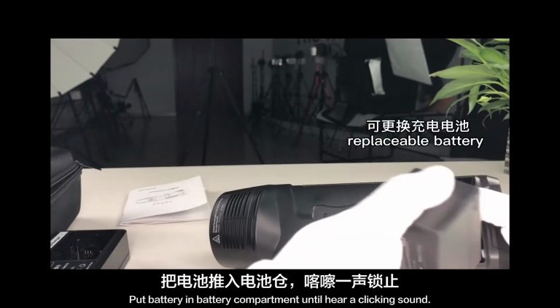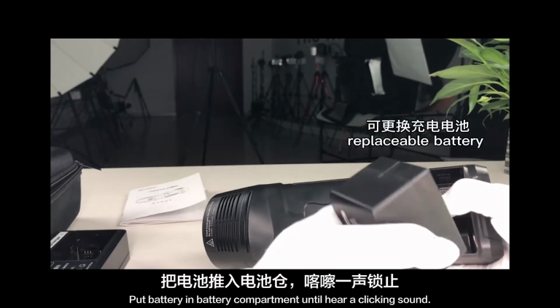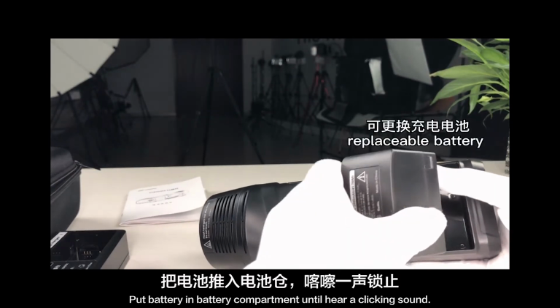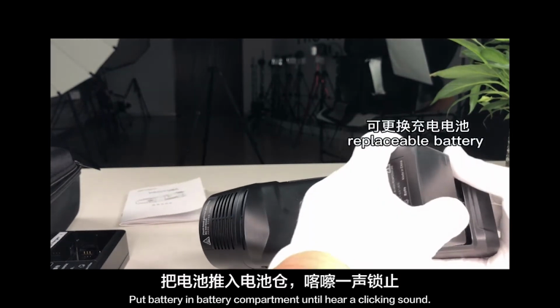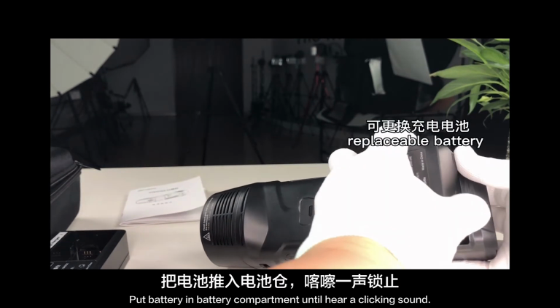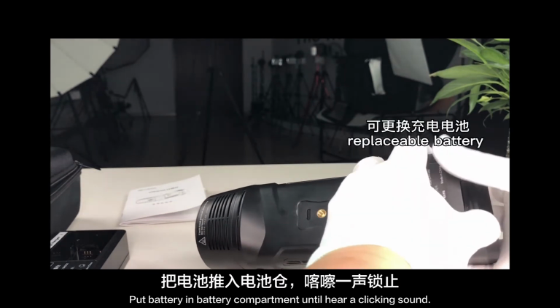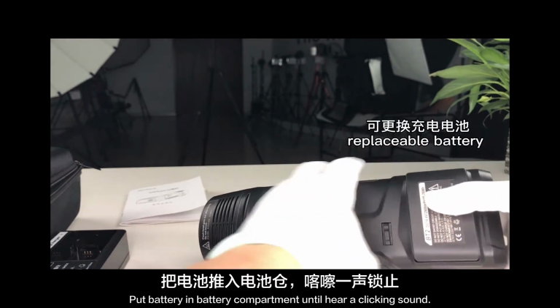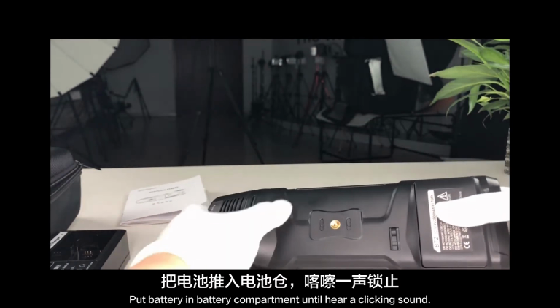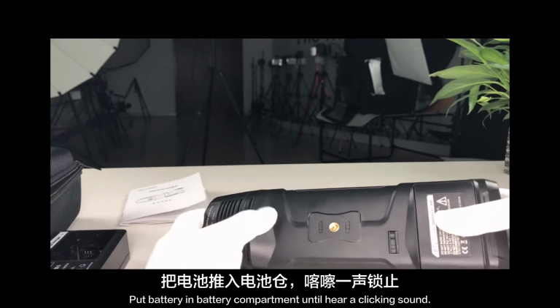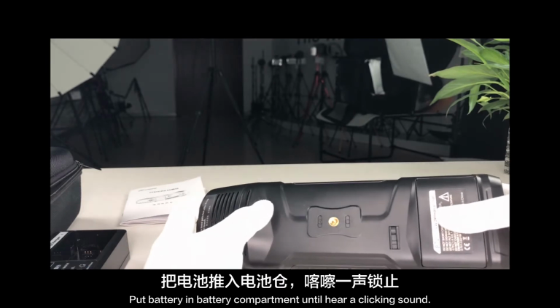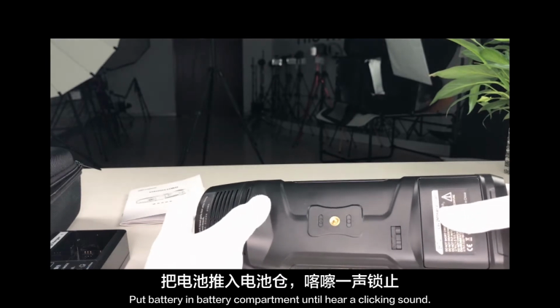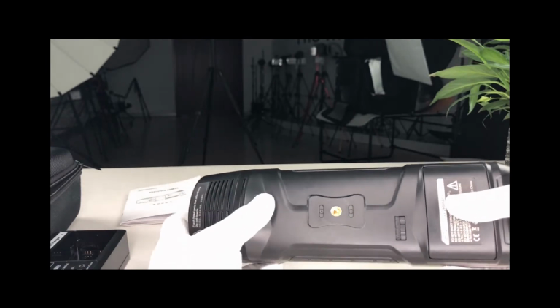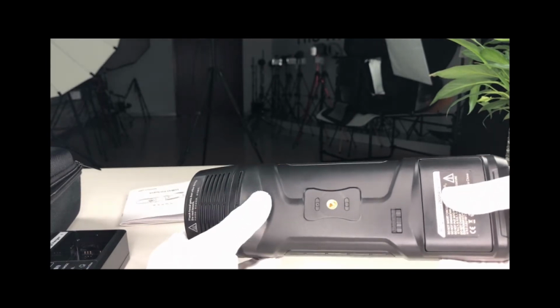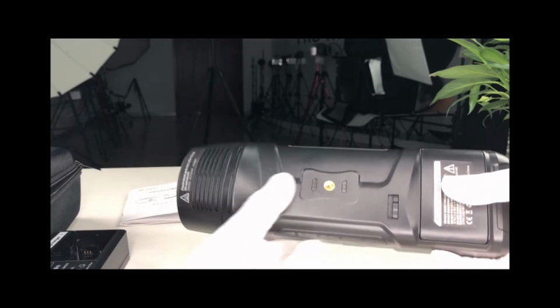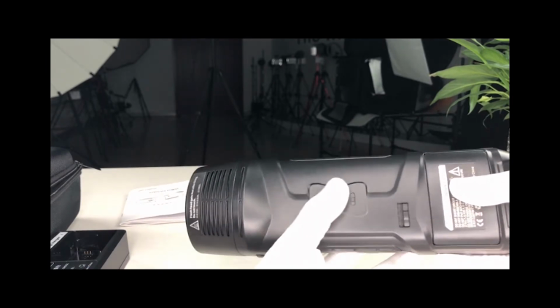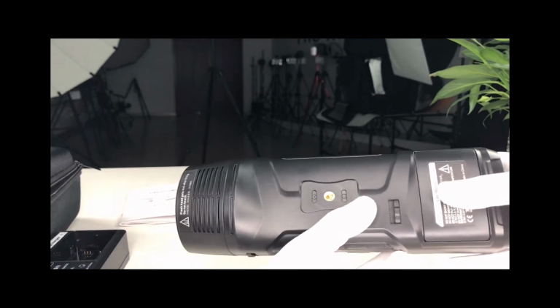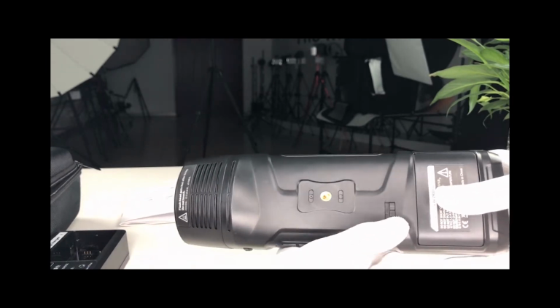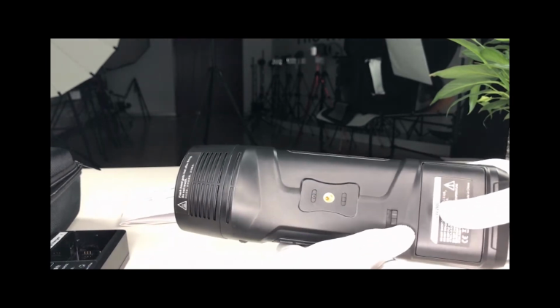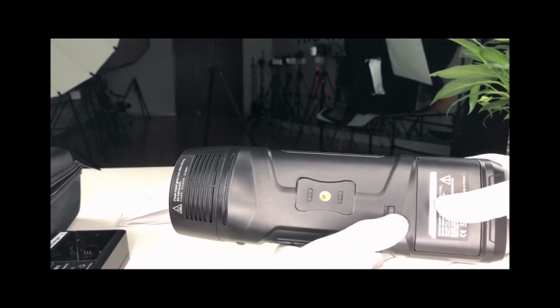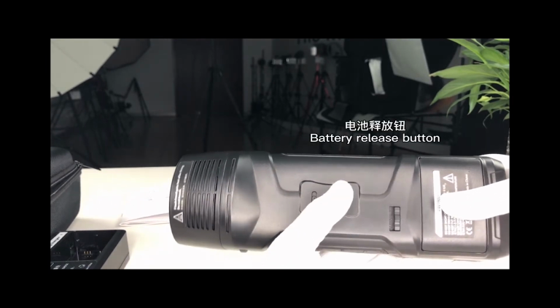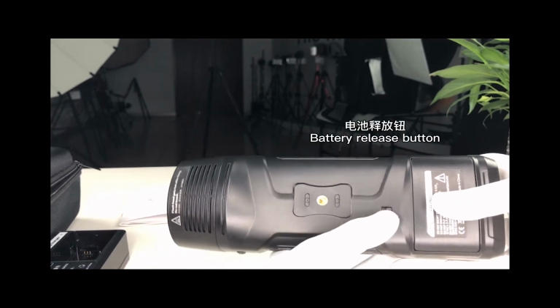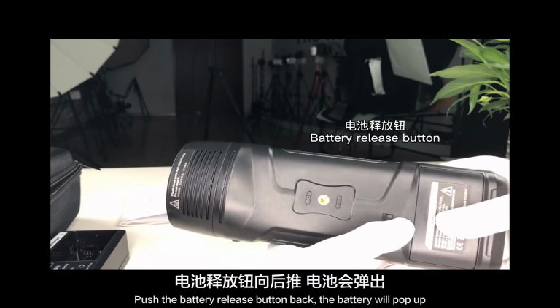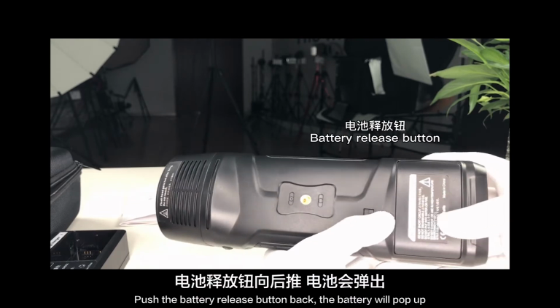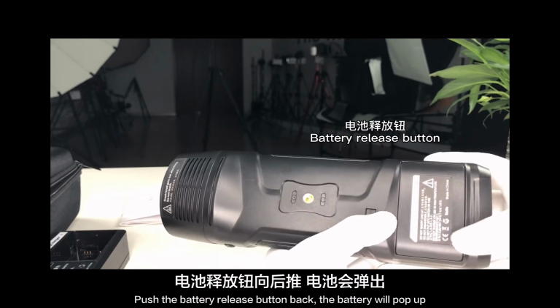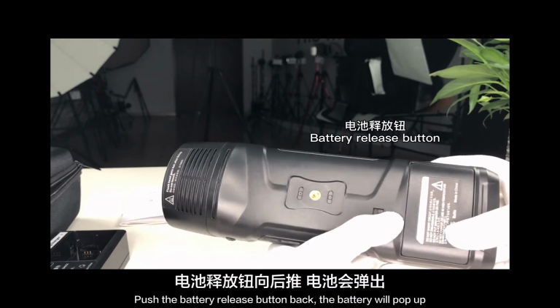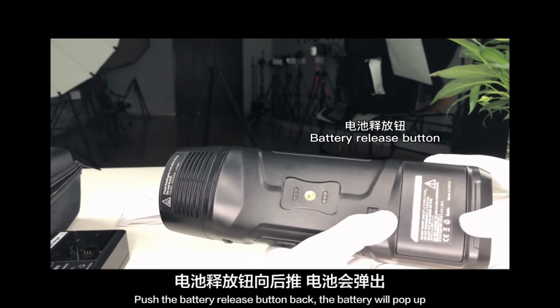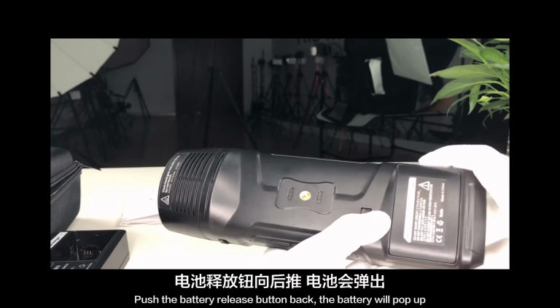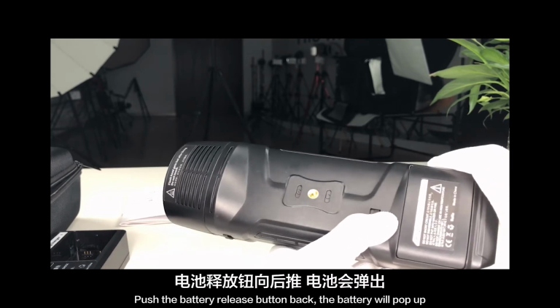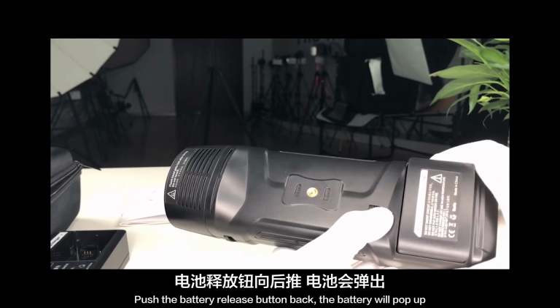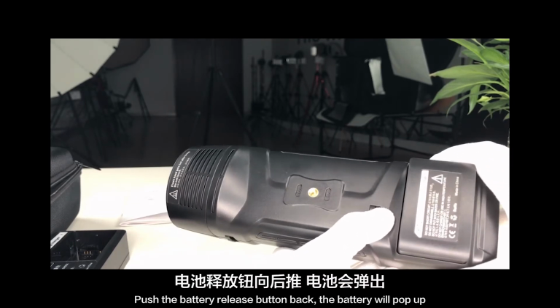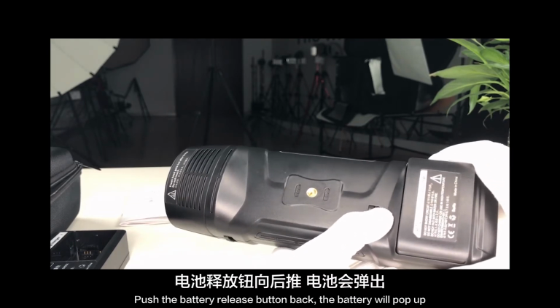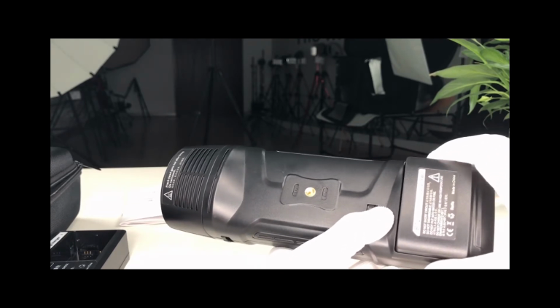Put the battery into the battery compartment until you hear a clicking sound. To remove it, push the battery release button back — the battery will pop up.